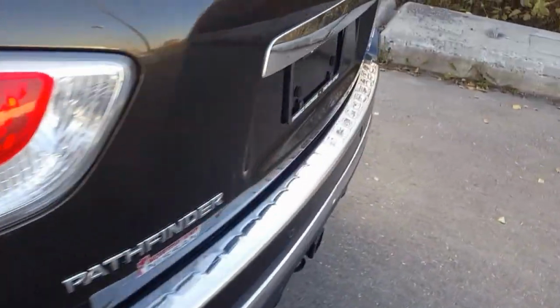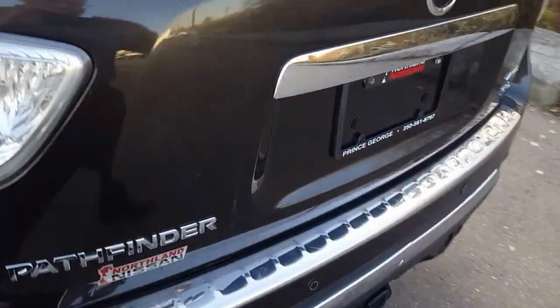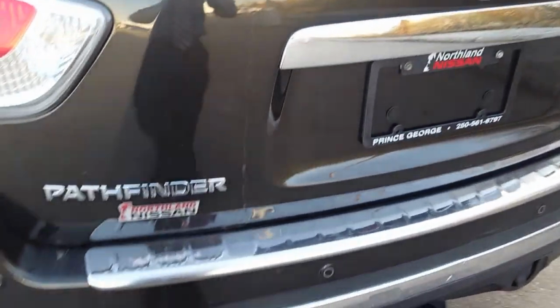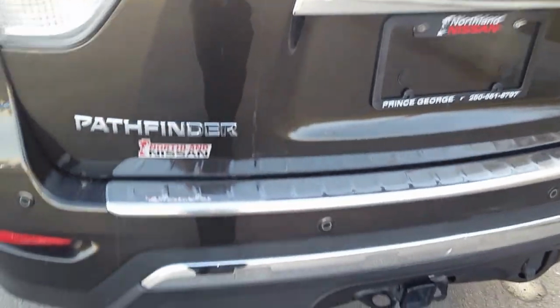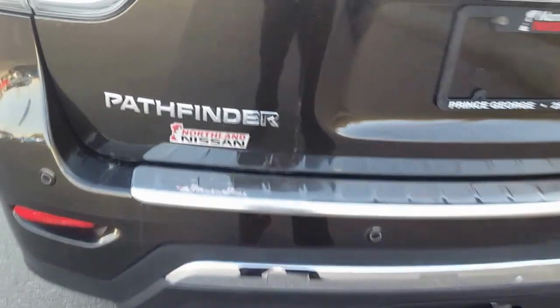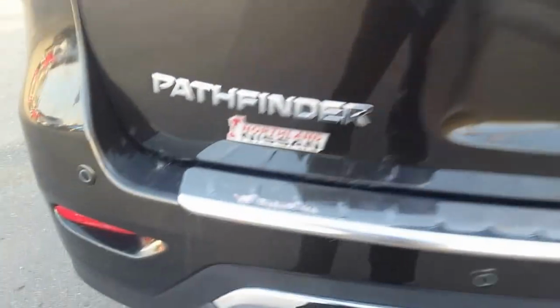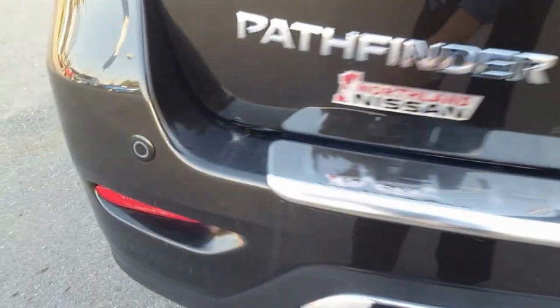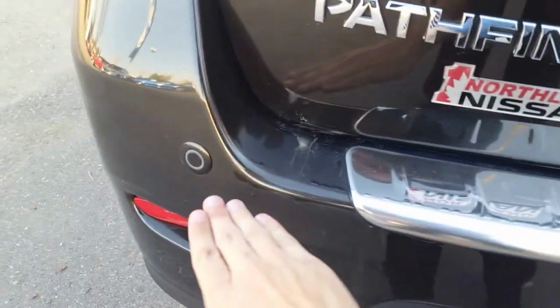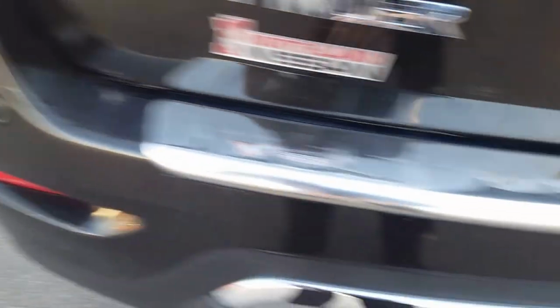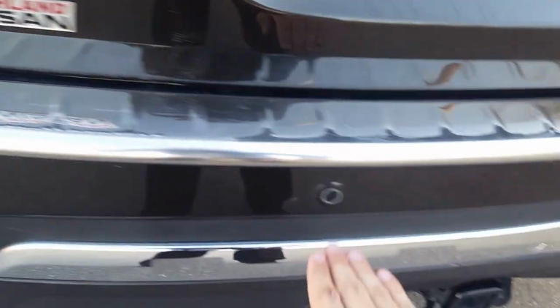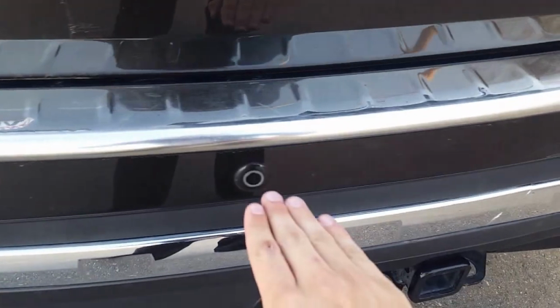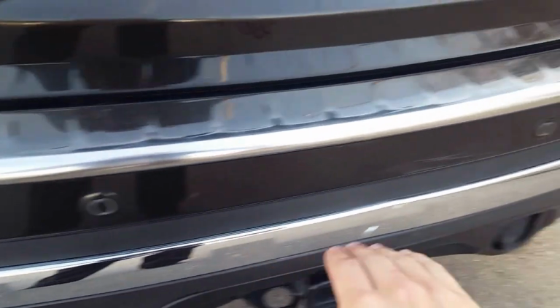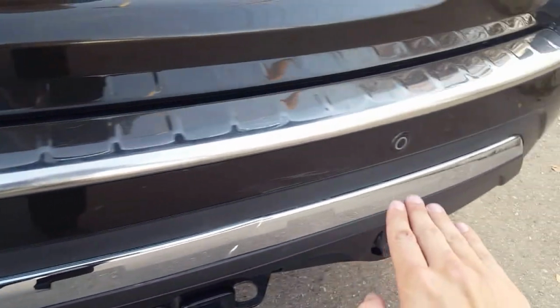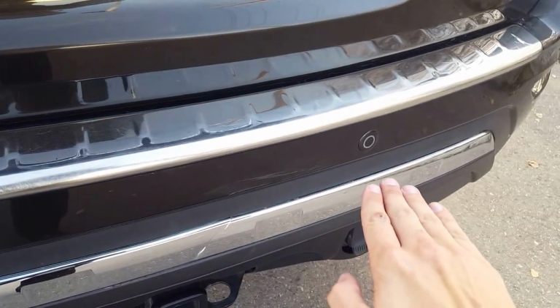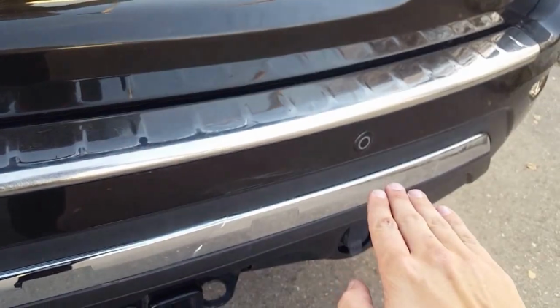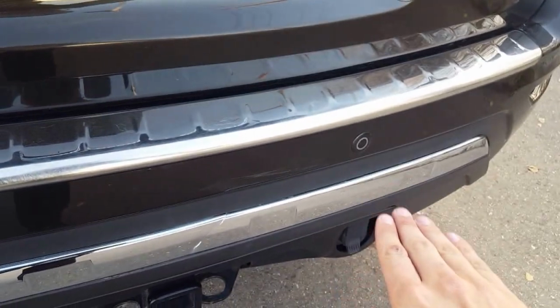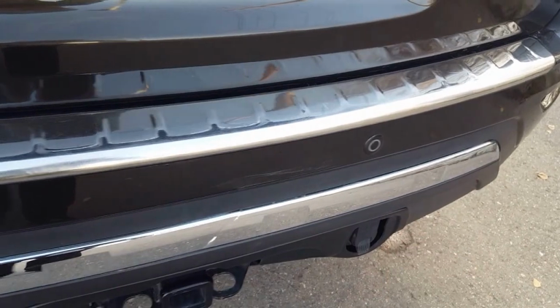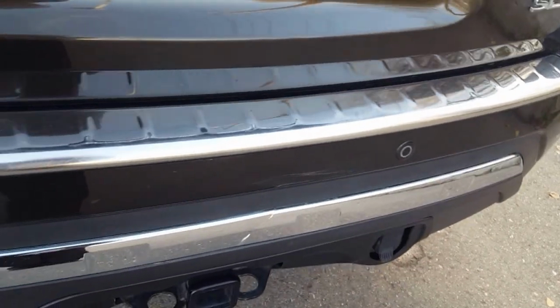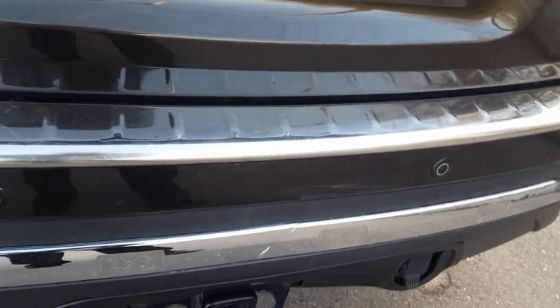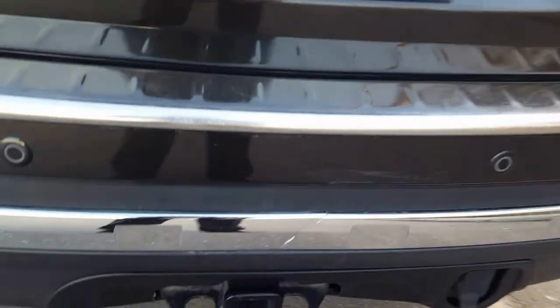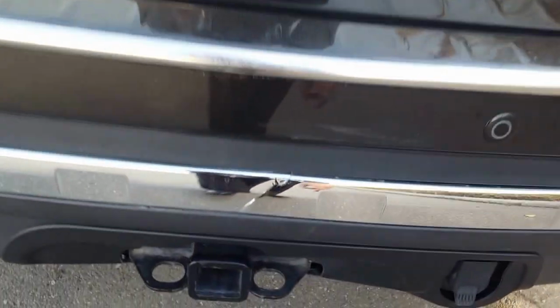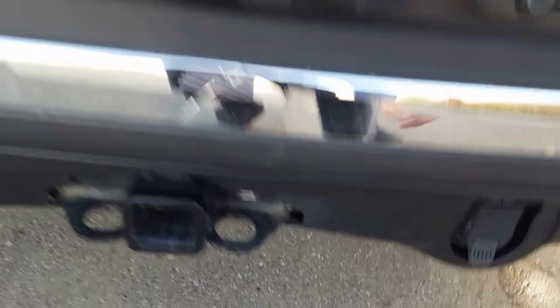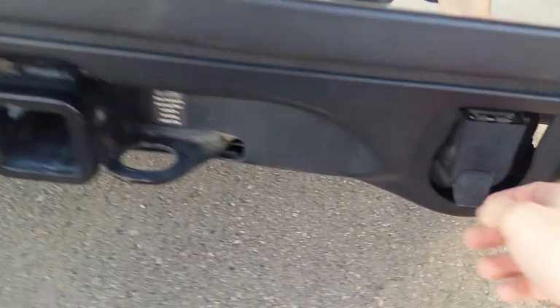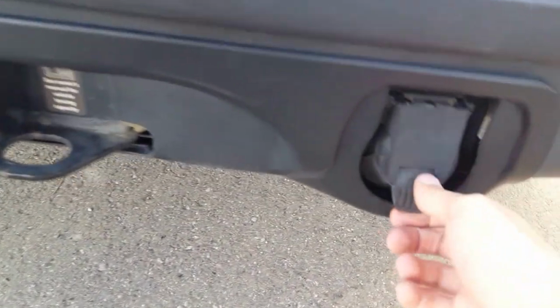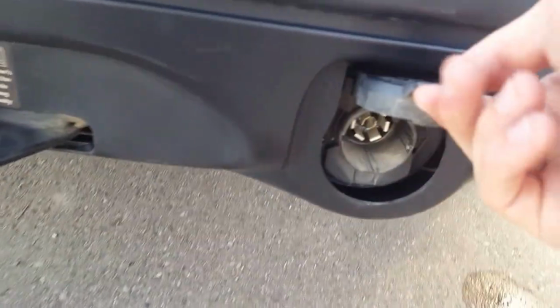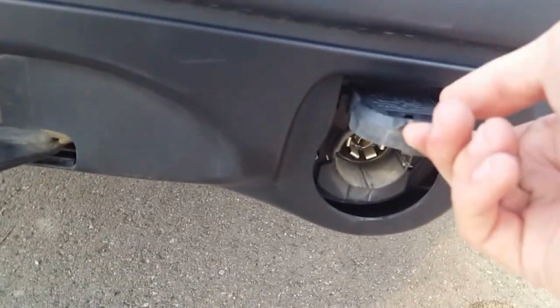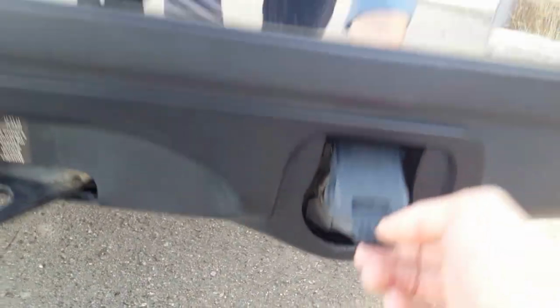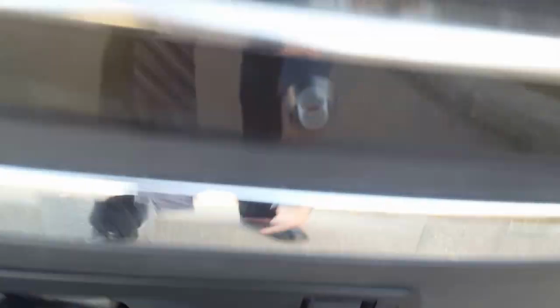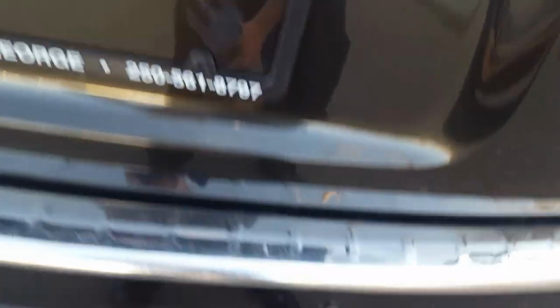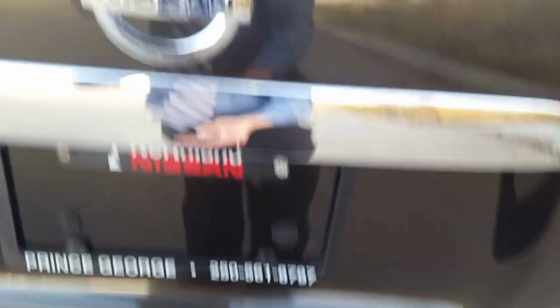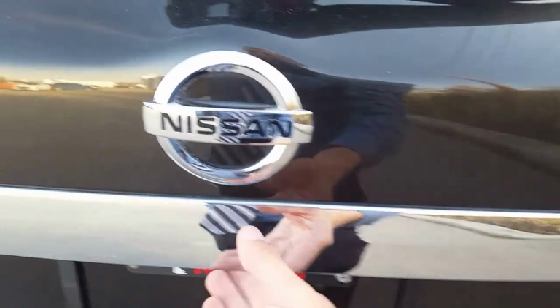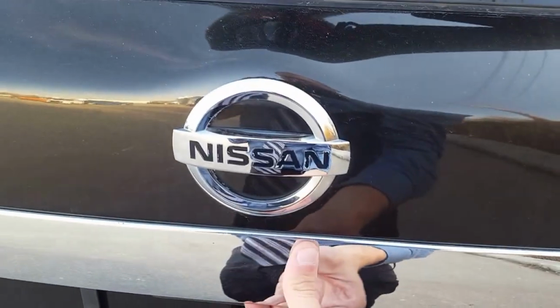Coming around the back here, these are our parking sensors — so if you're backing up they're gonna let you know if you're about to bump into something. You'll also see we have our tow hitch which comes with seven pin wiring, and right below is our Nissan emblem.